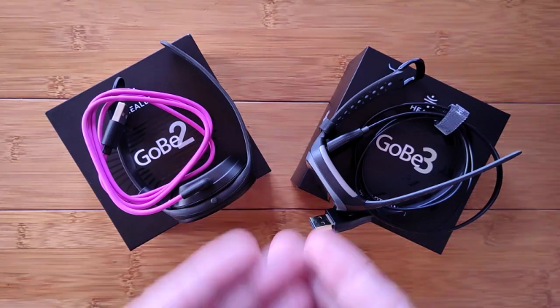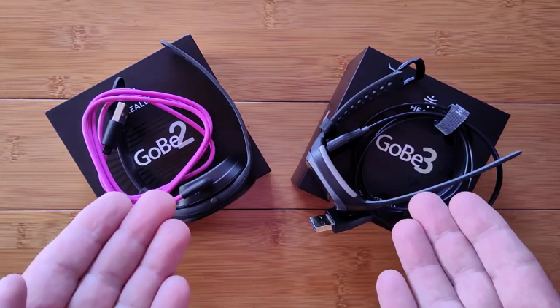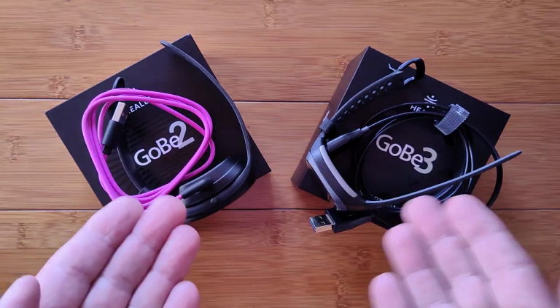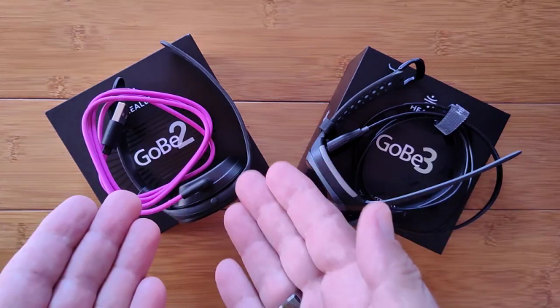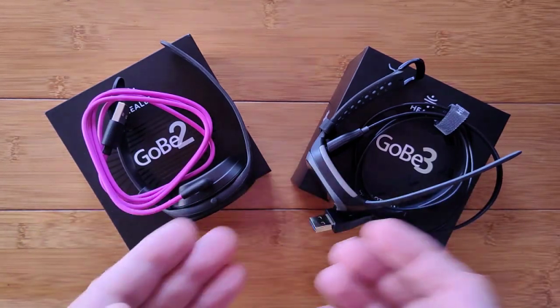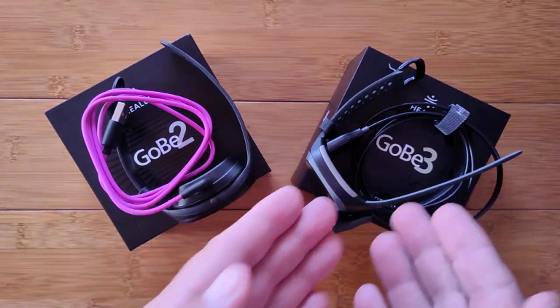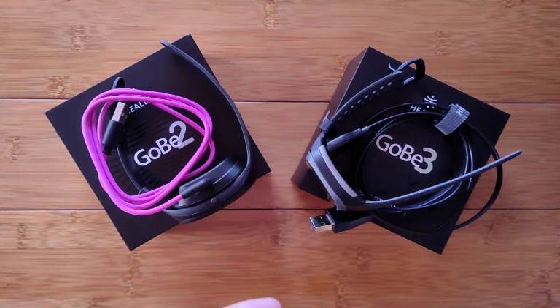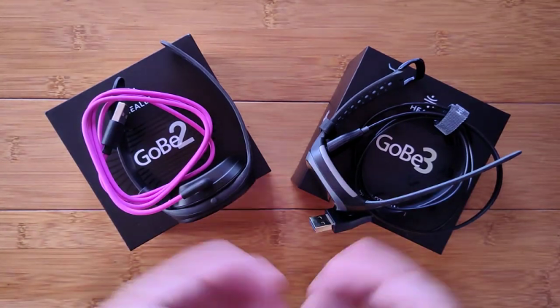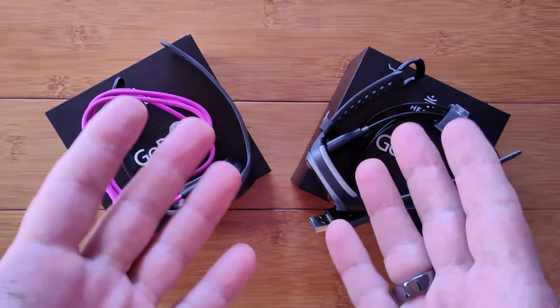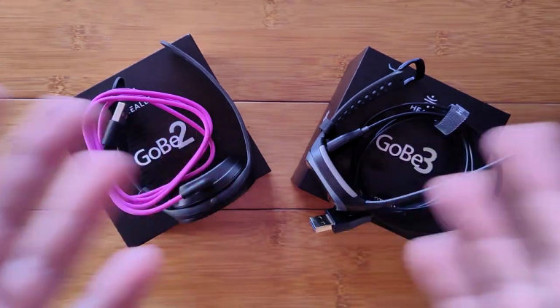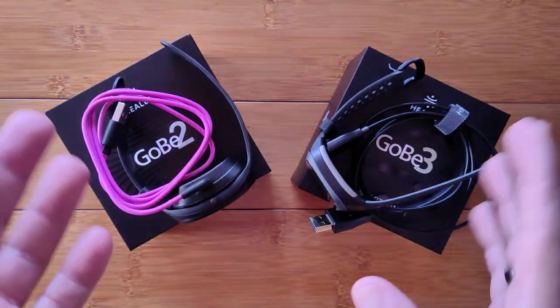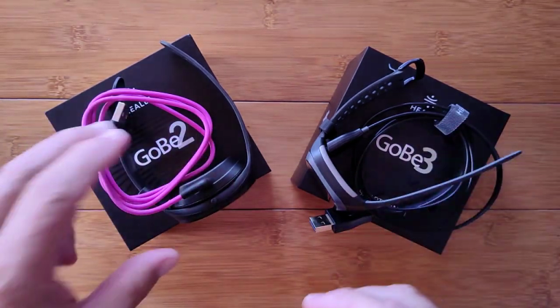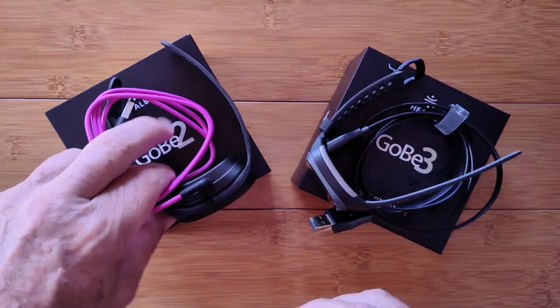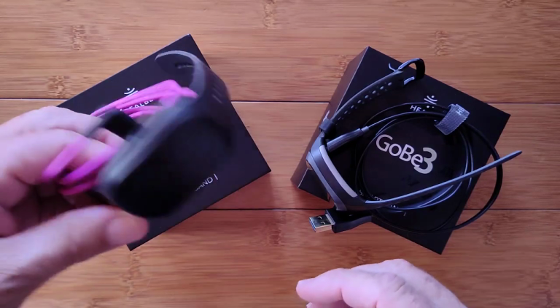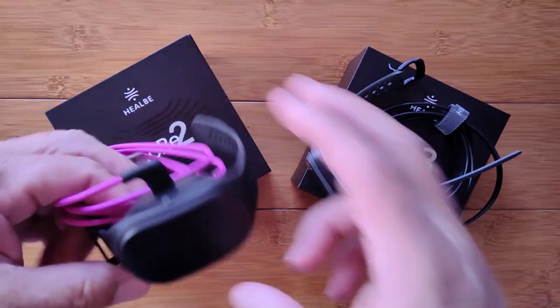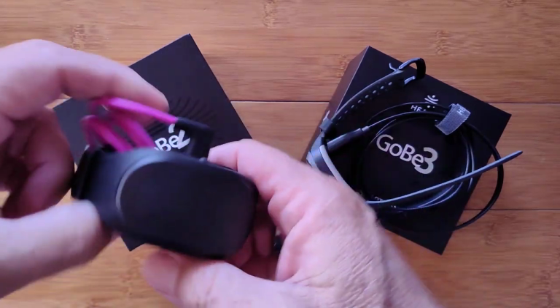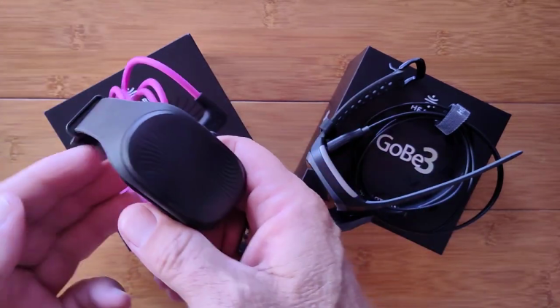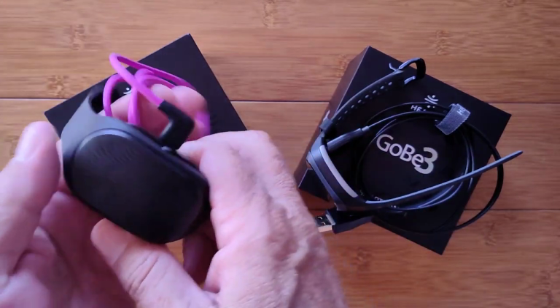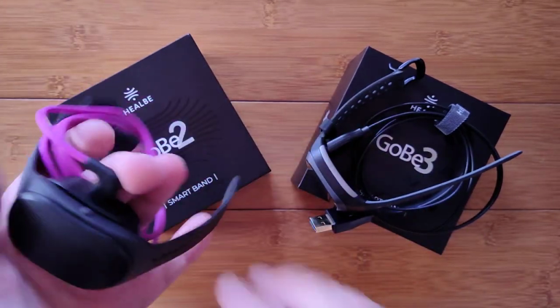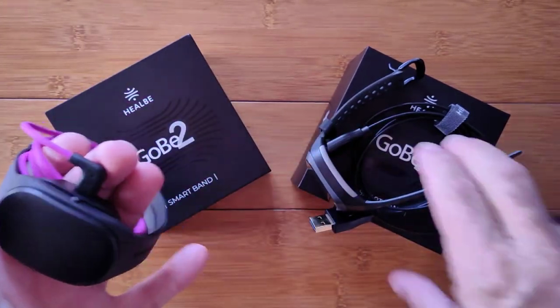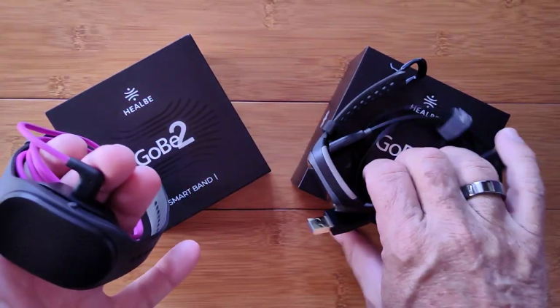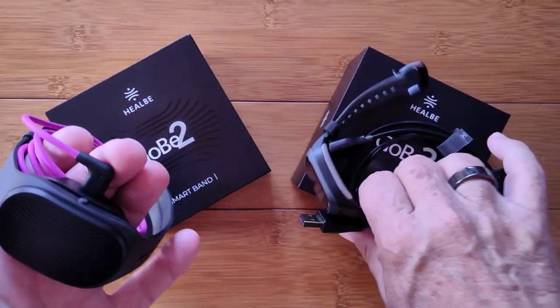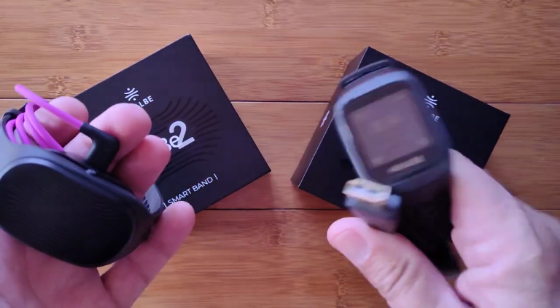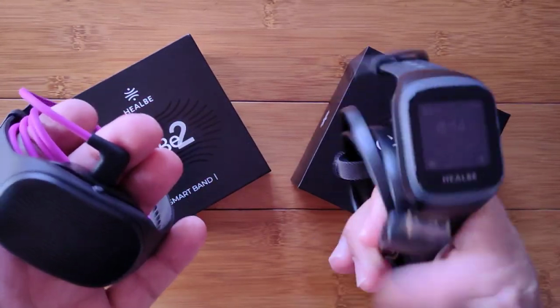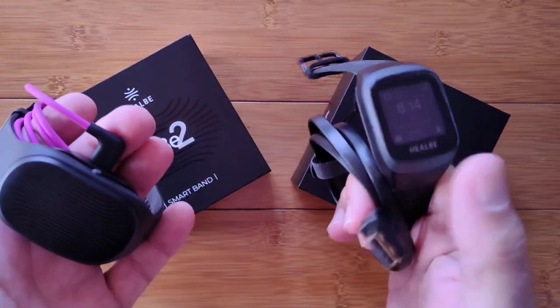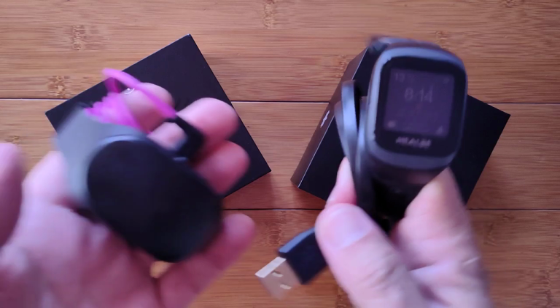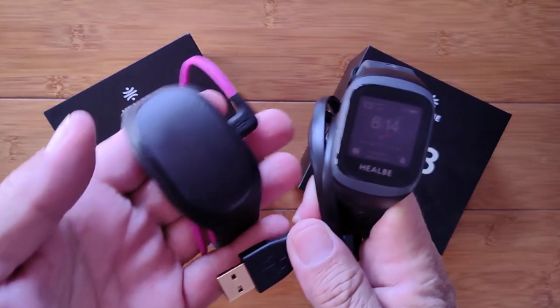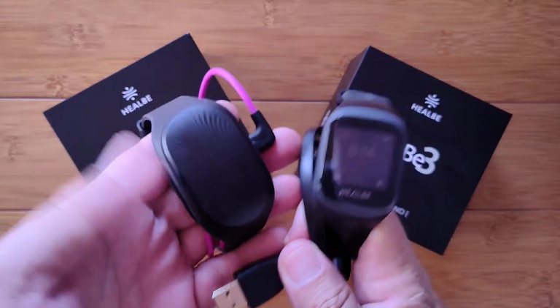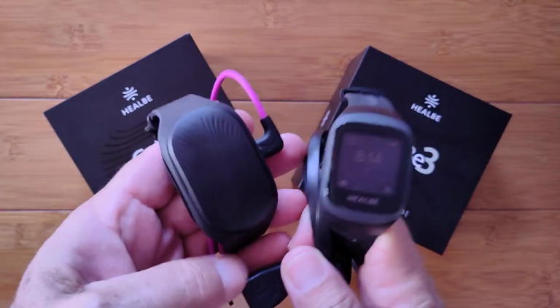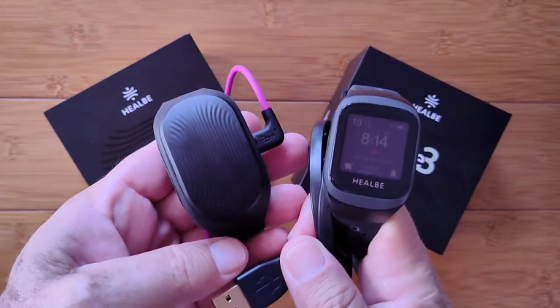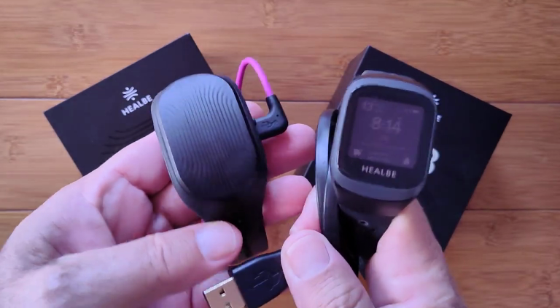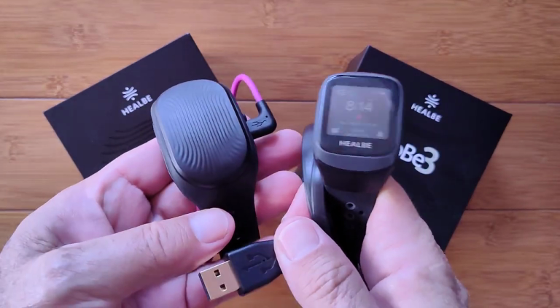Here they are — the Gobi 2 and the Gobi 3. Greetings and welcome to SmartWatchTix, a YouTube channel on the web at smartwatchtix.com, and these are the actual Gobi devices.